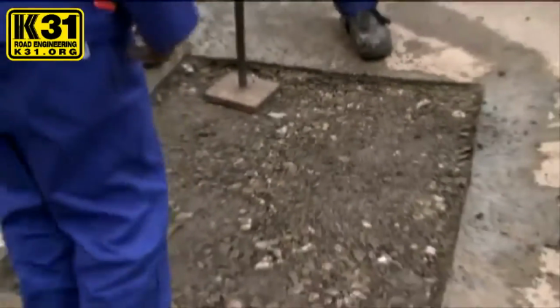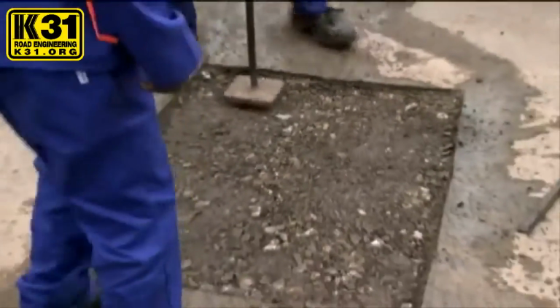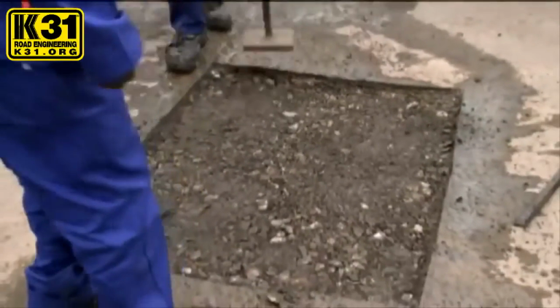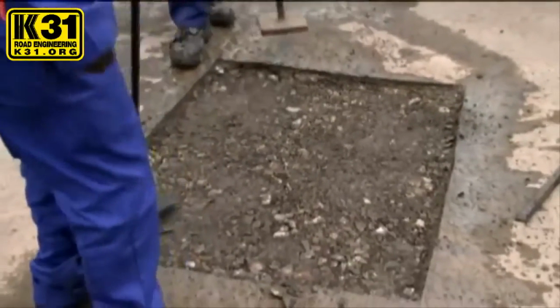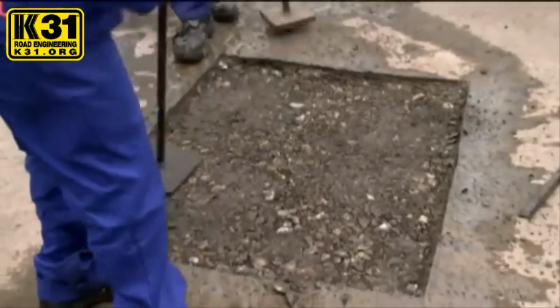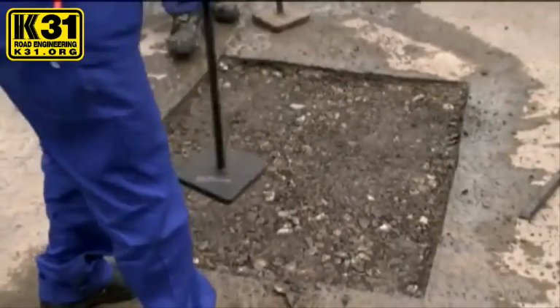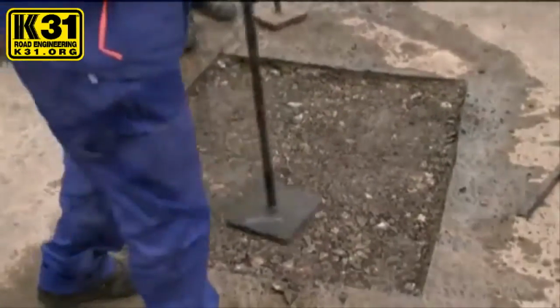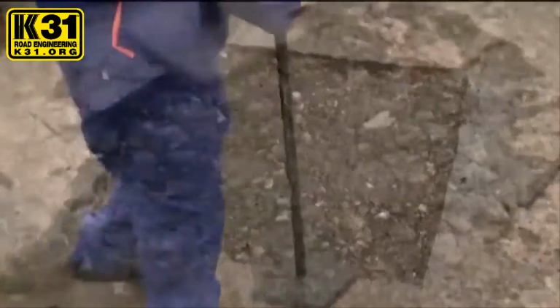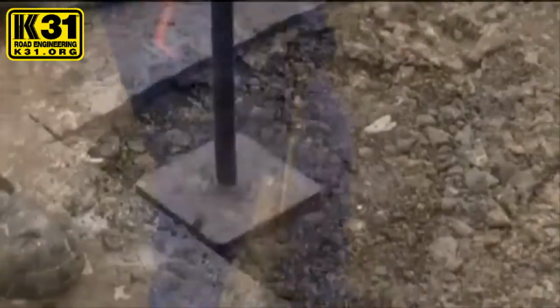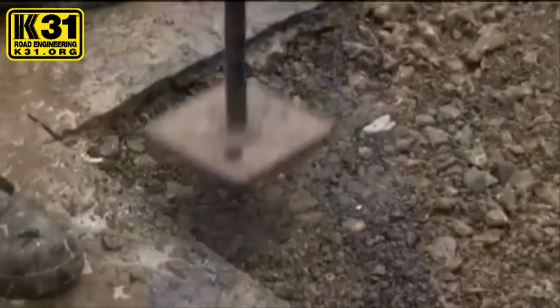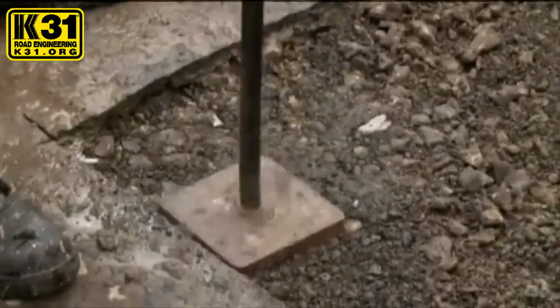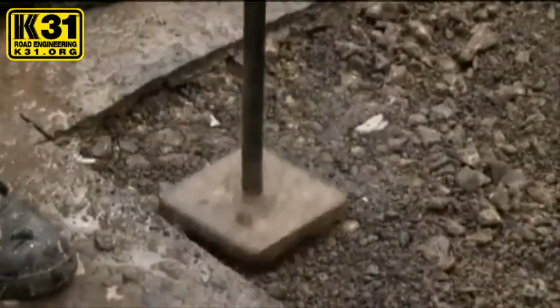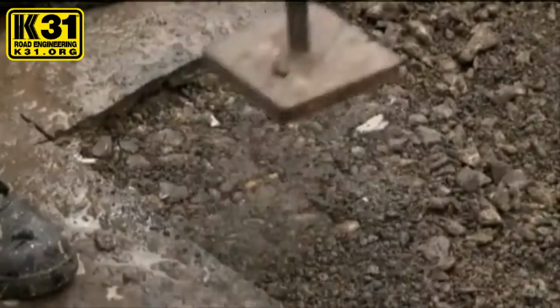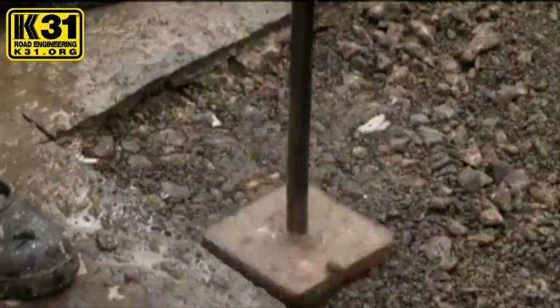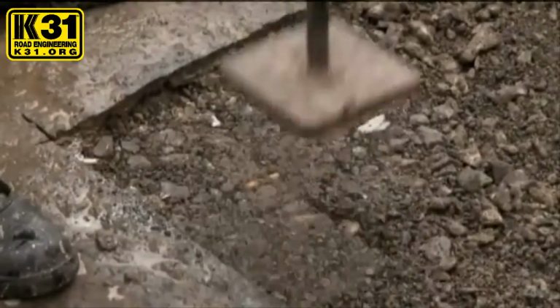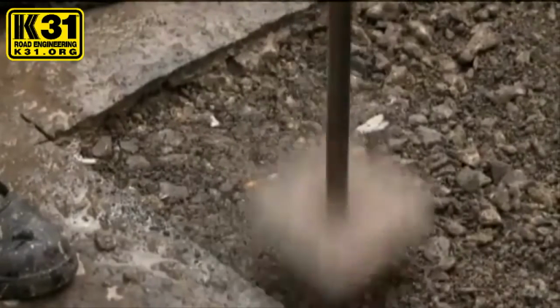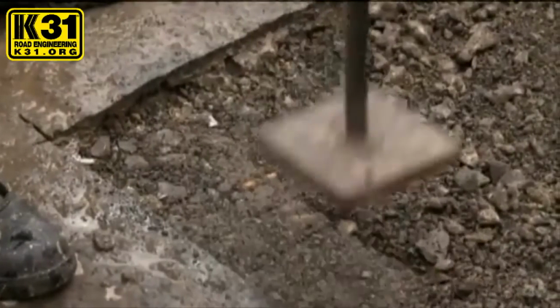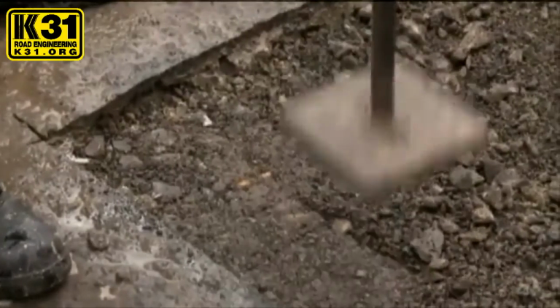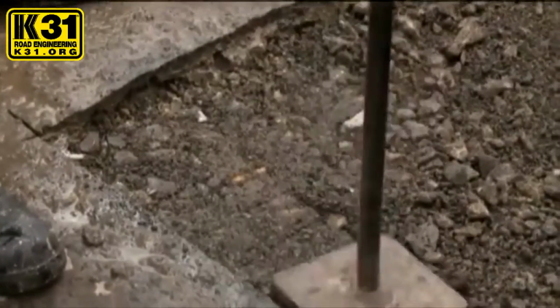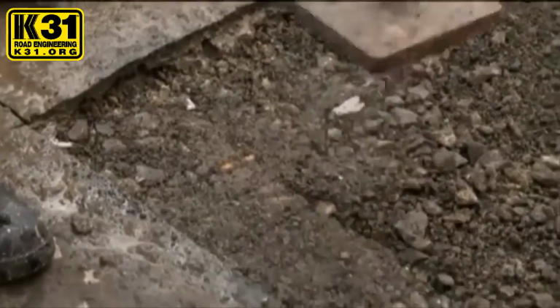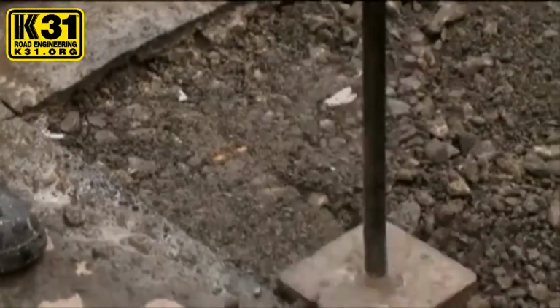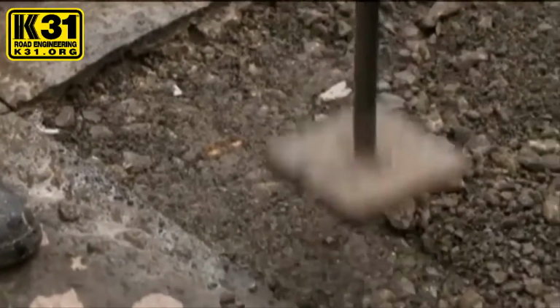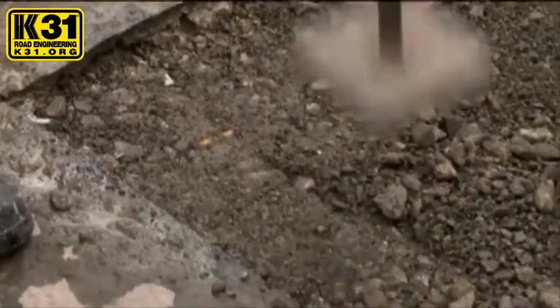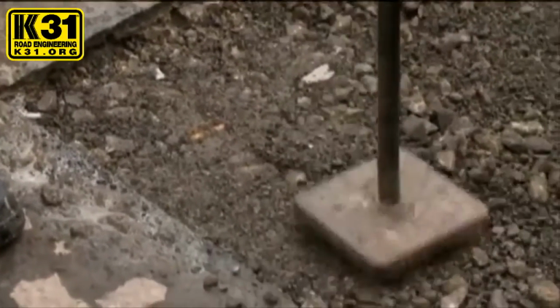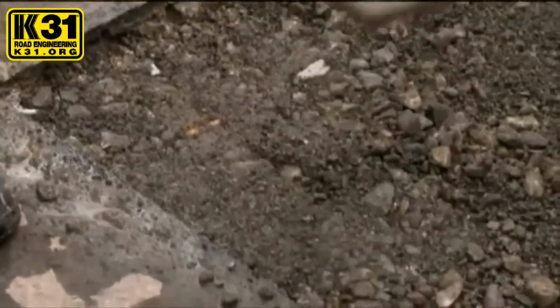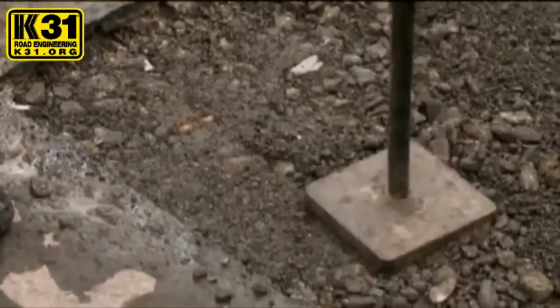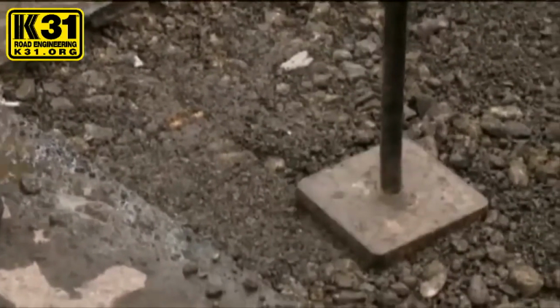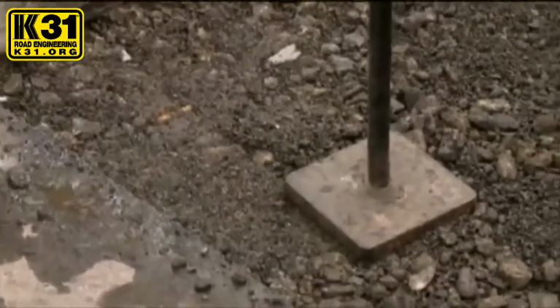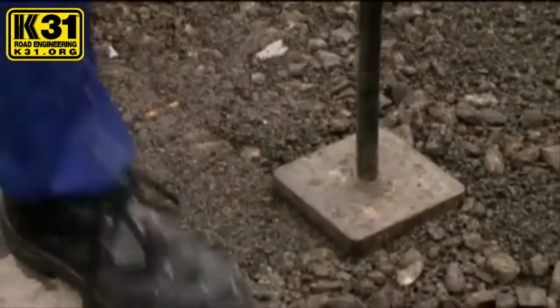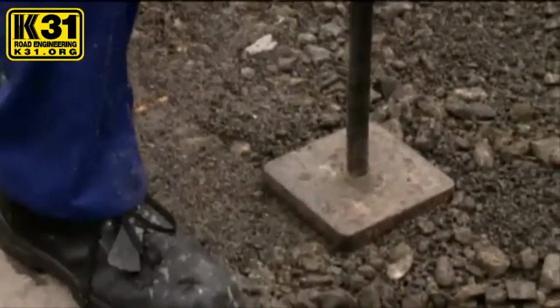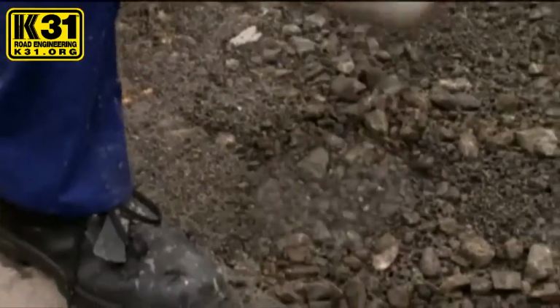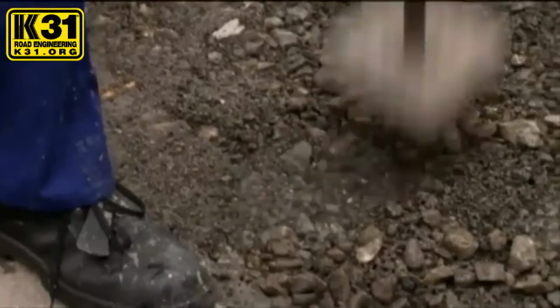The brown slush on the surface seals and waterproofs the filled hole, and no slurry is required to finish off the pothole.